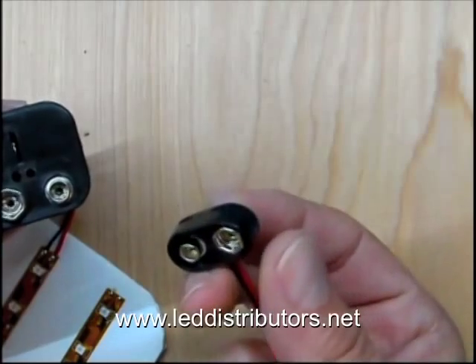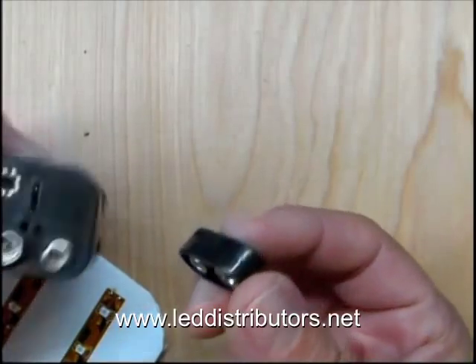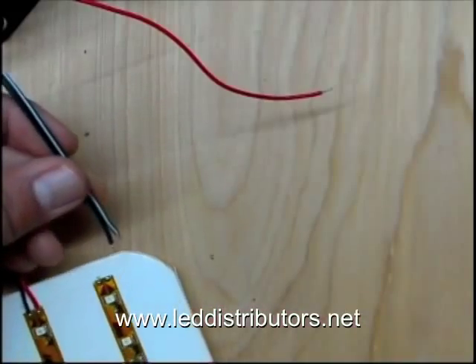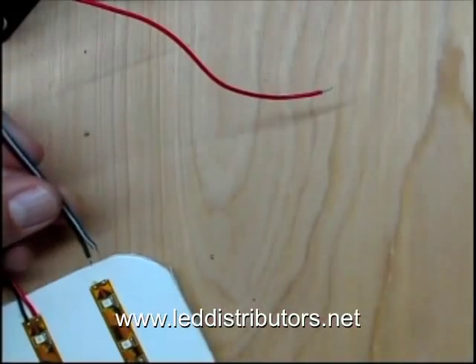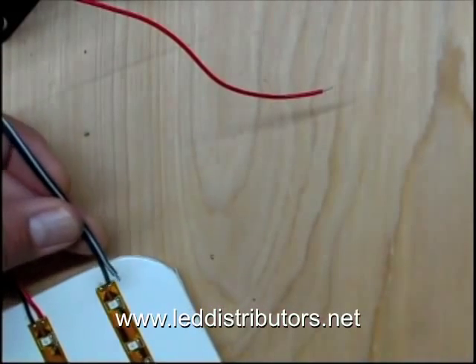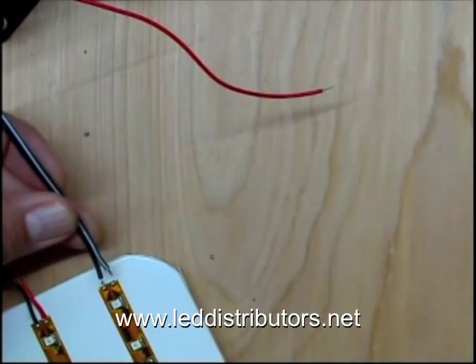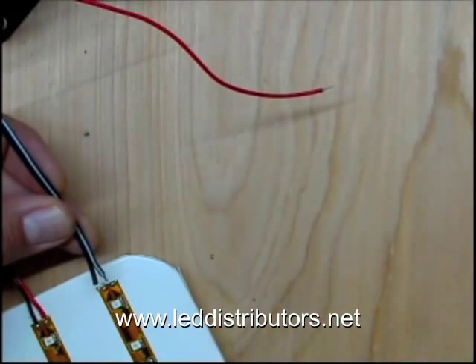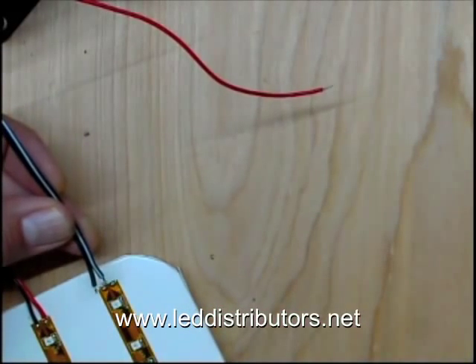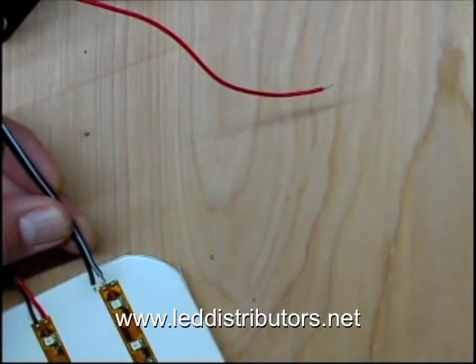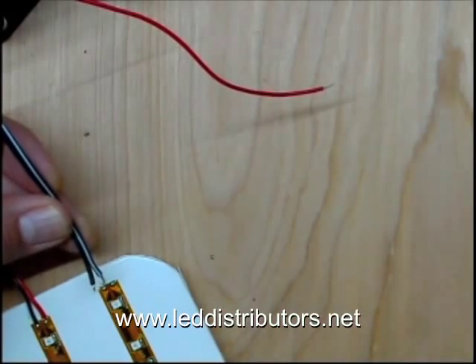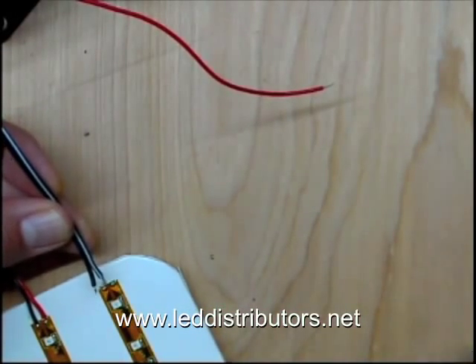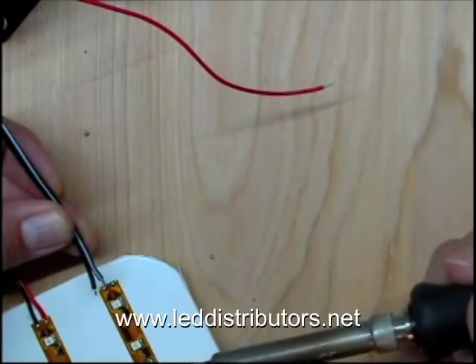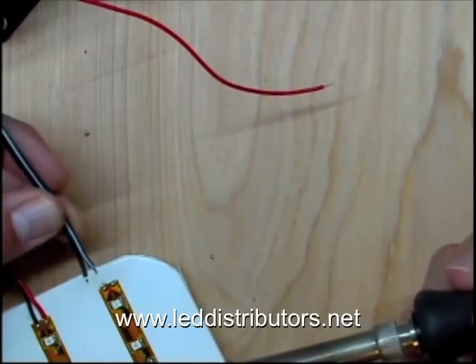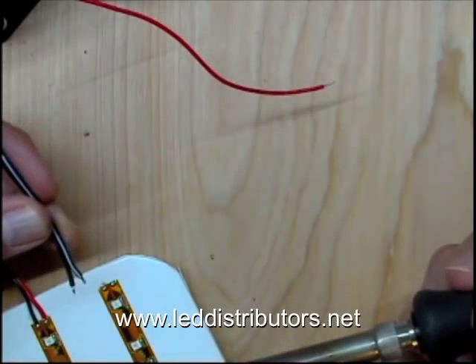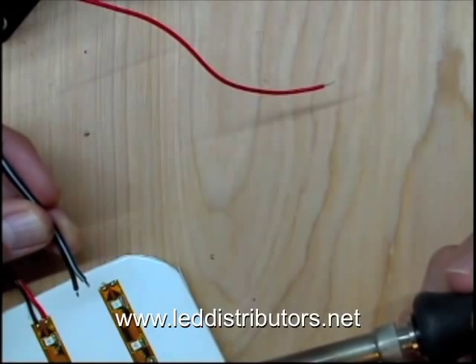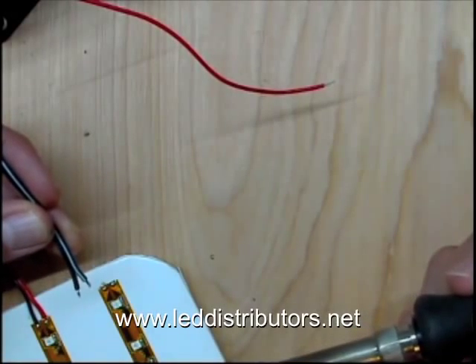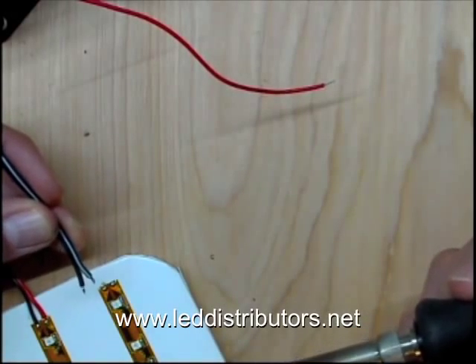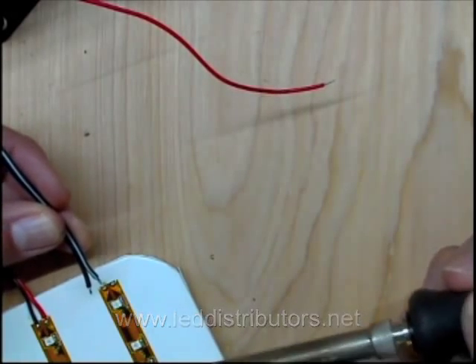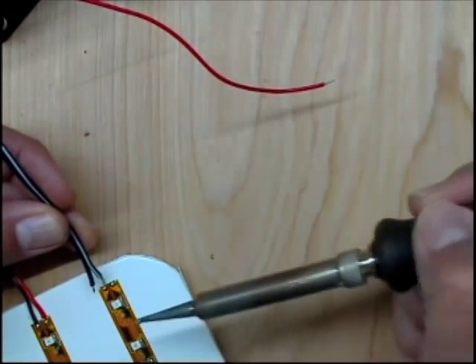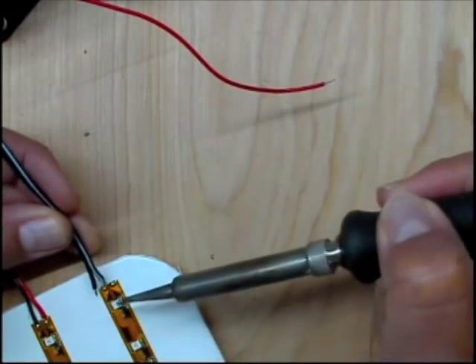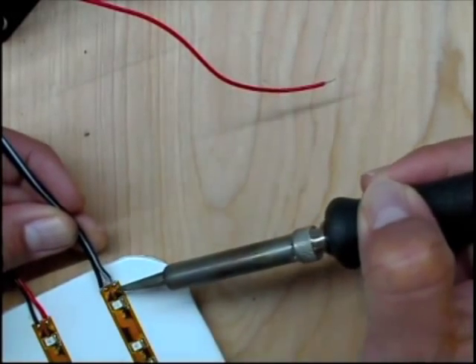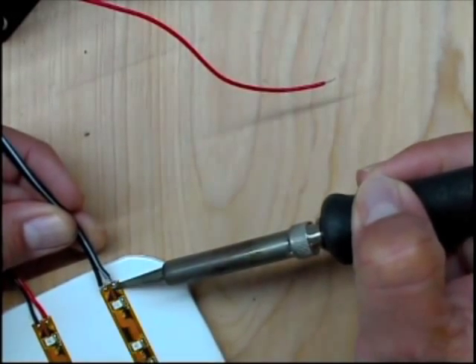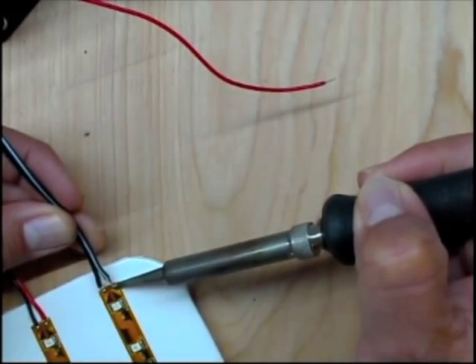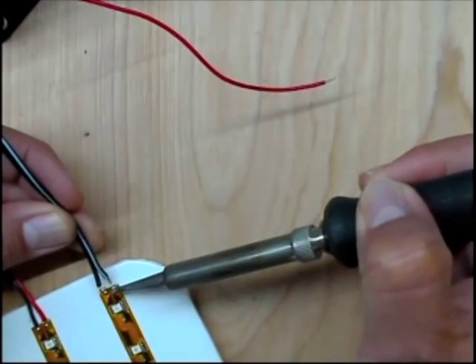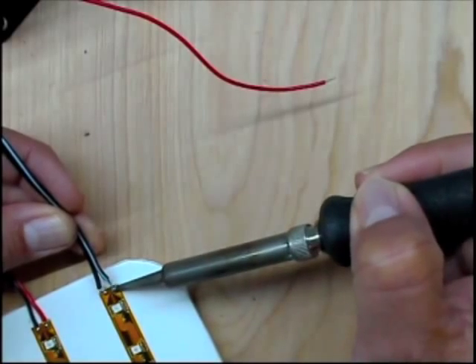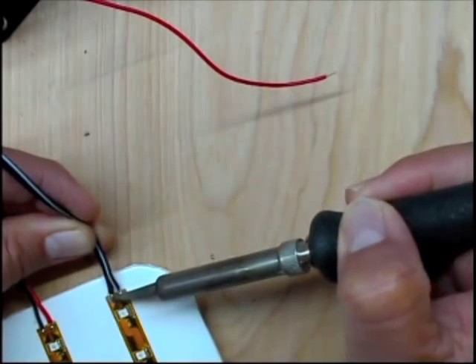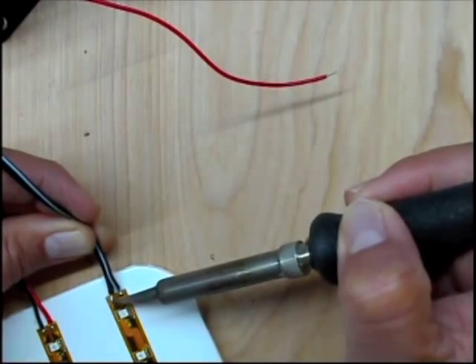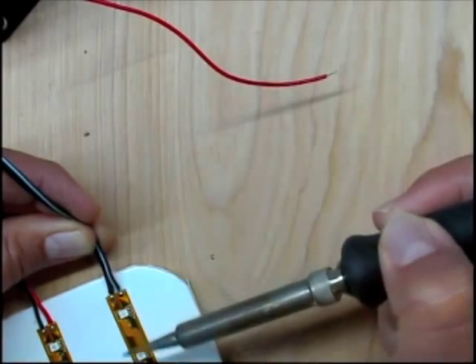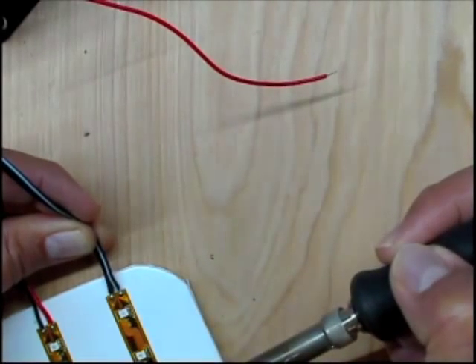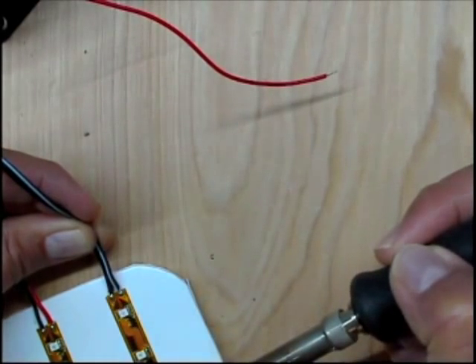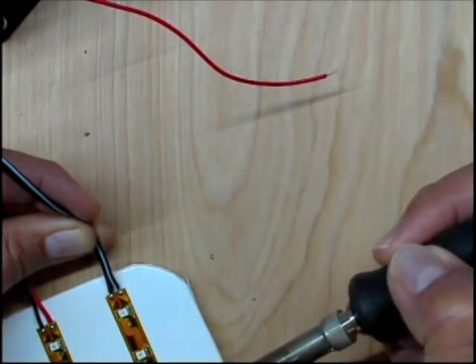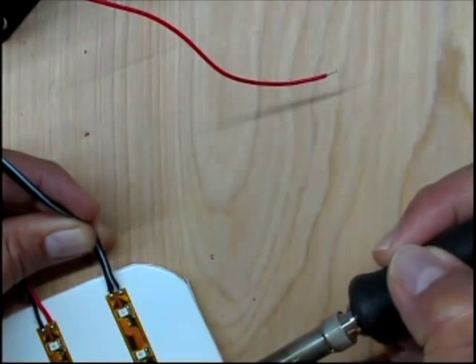You just snap it onto the top. Then we need to solder the lead wire to our flex strip. We've pre-soldered this flex strip, so all we do is reheat it and then make that connection. And now we're good to go.